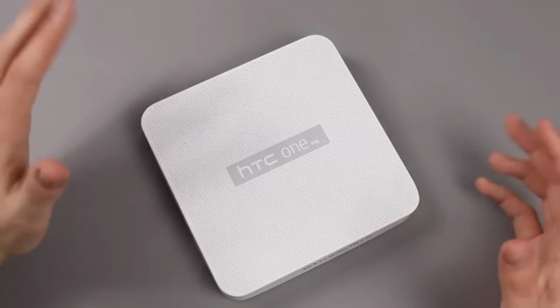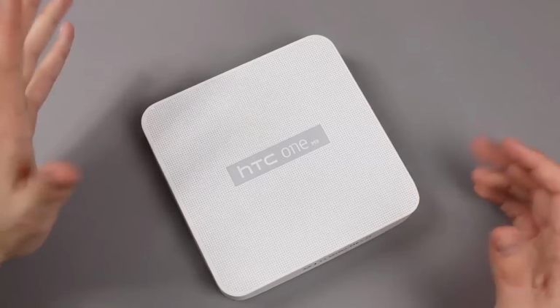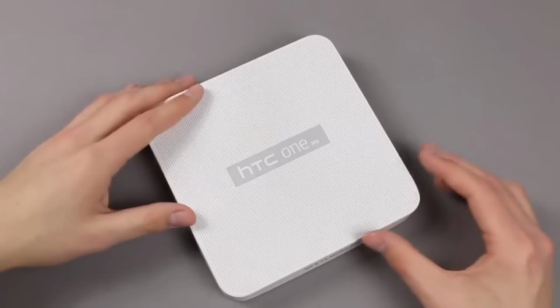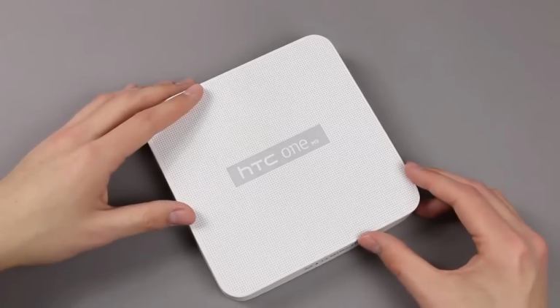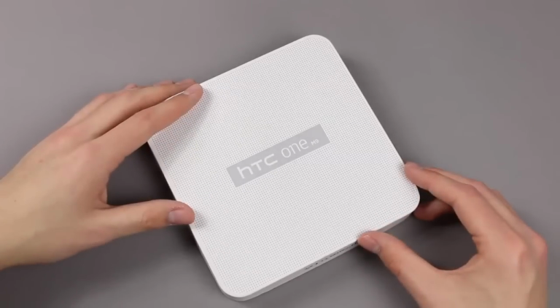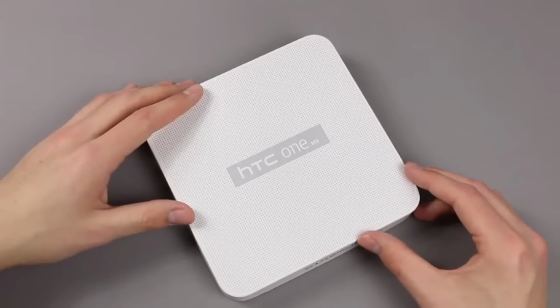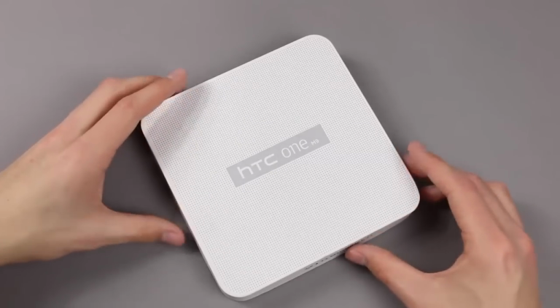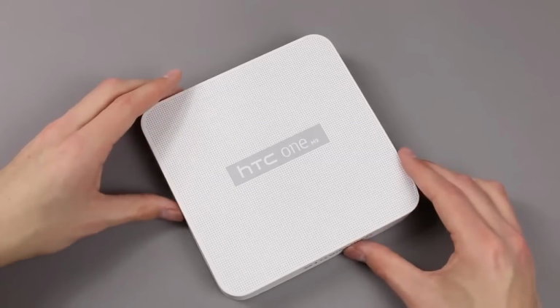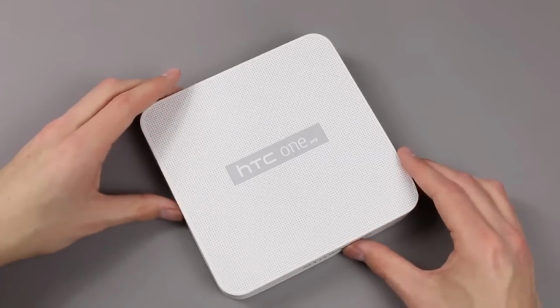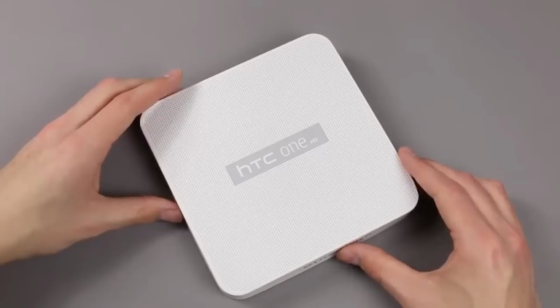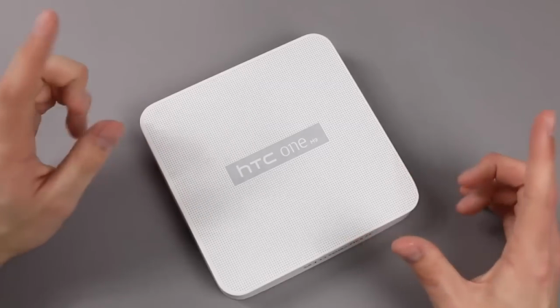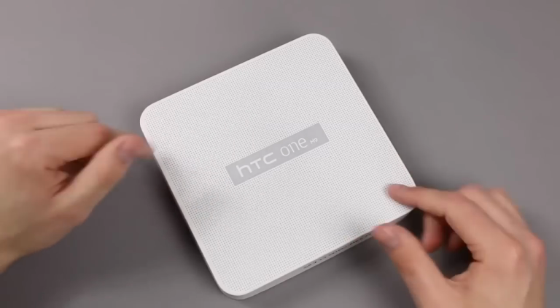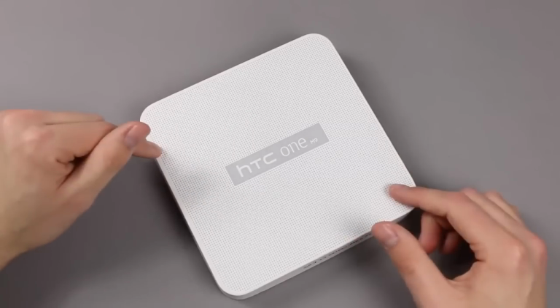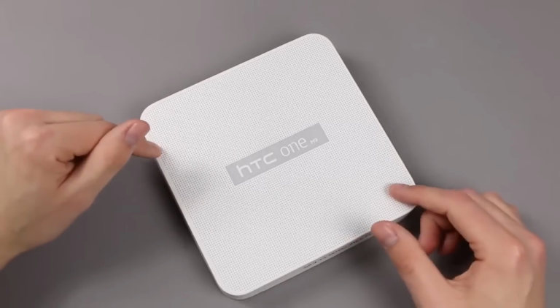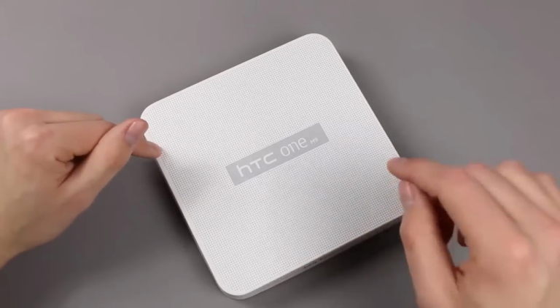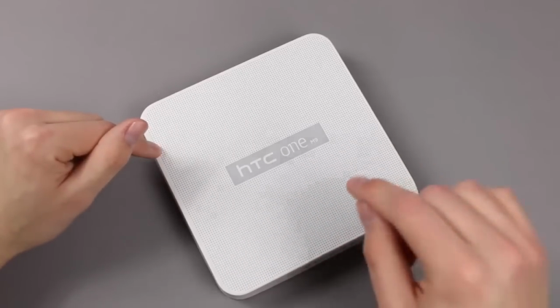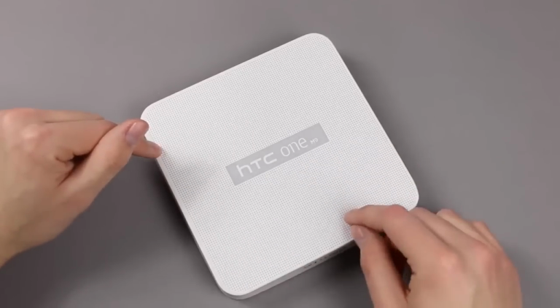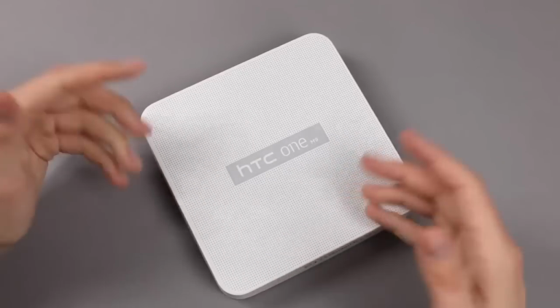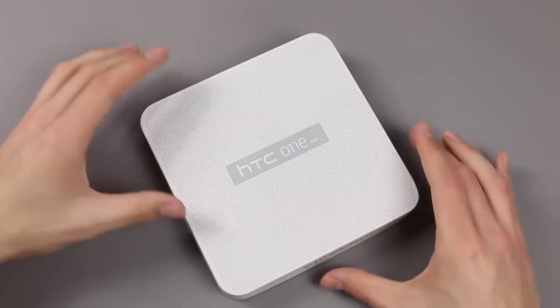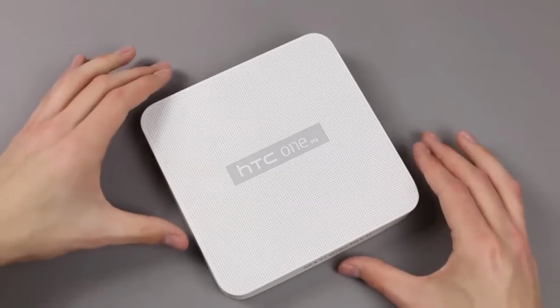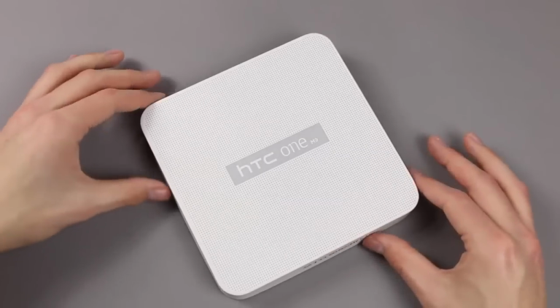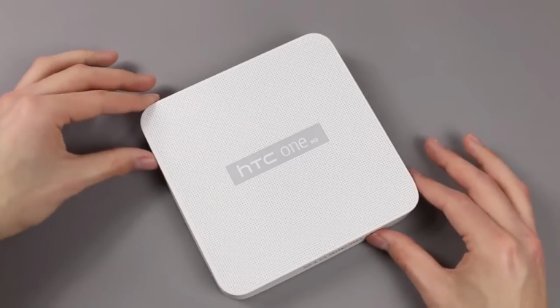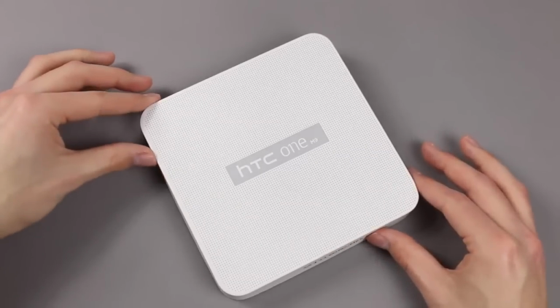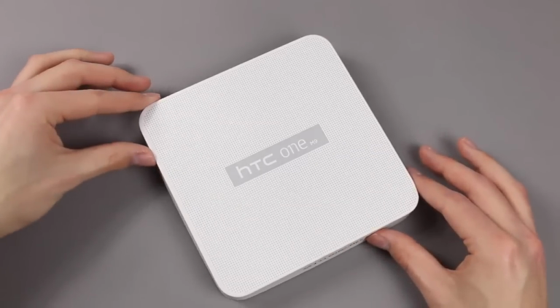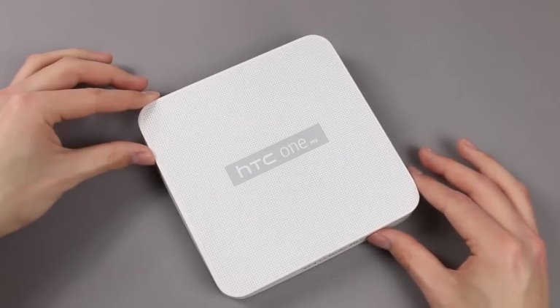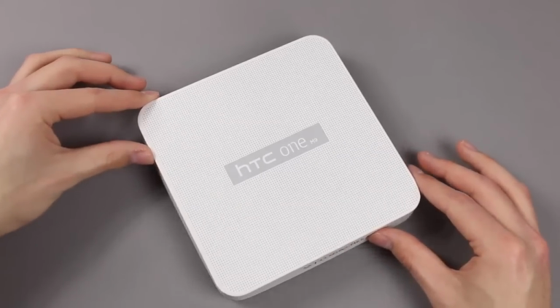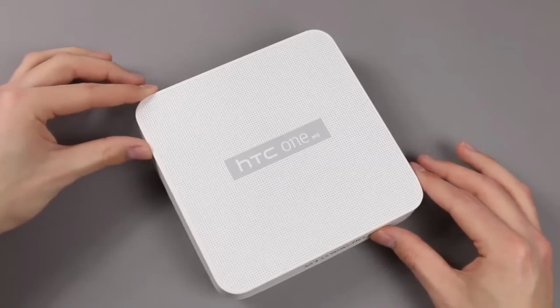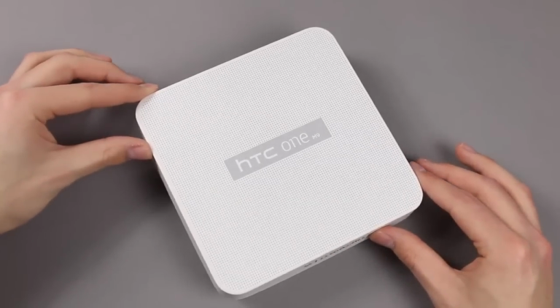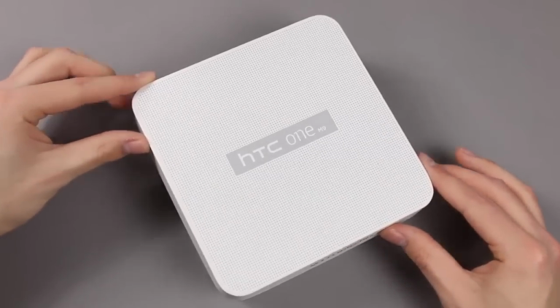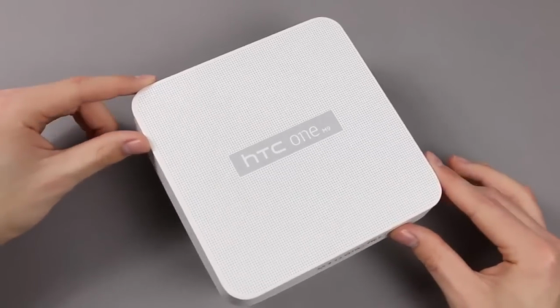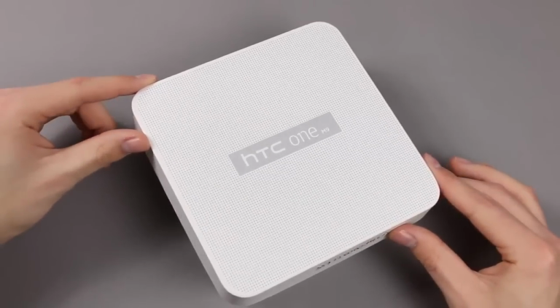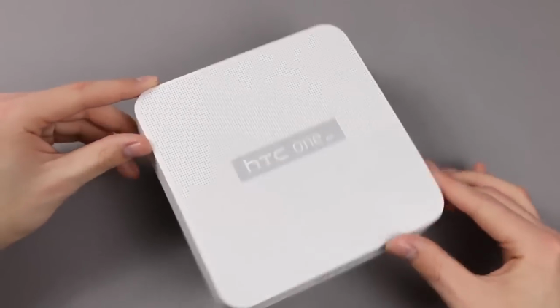I guess also in the UK and in the United States. But let's open it up, because everything else should be what you get with the retail packaging.